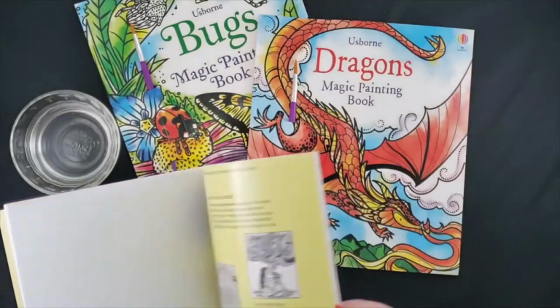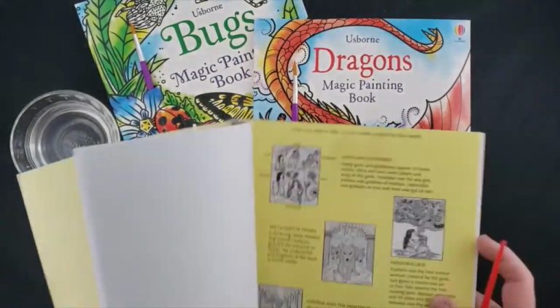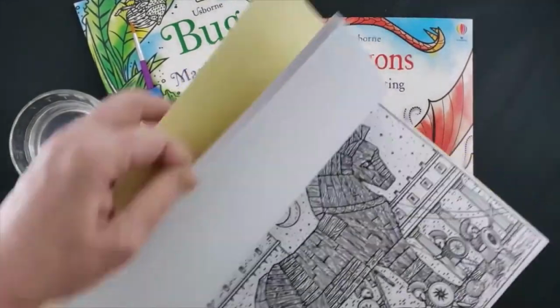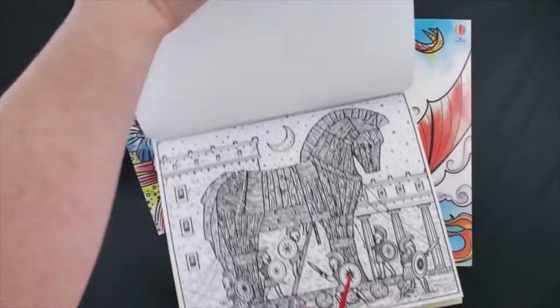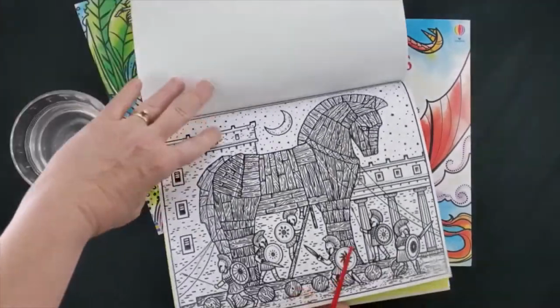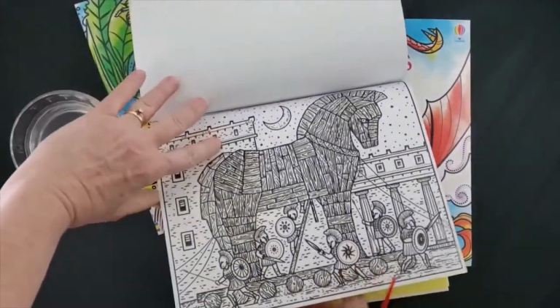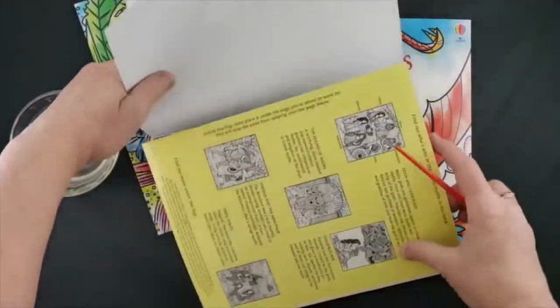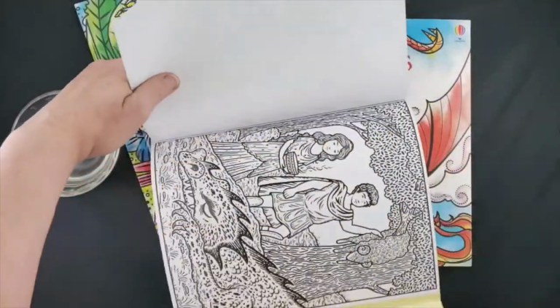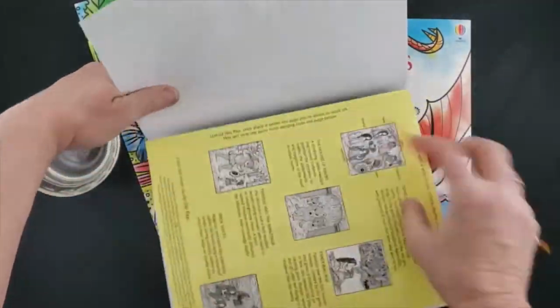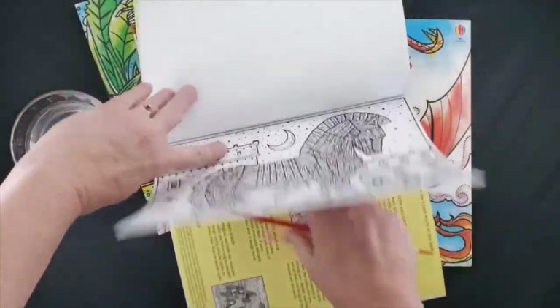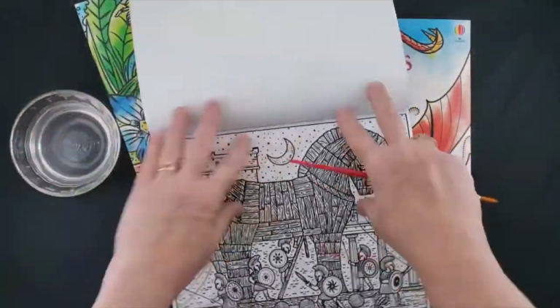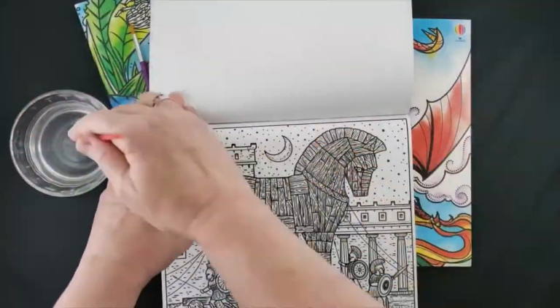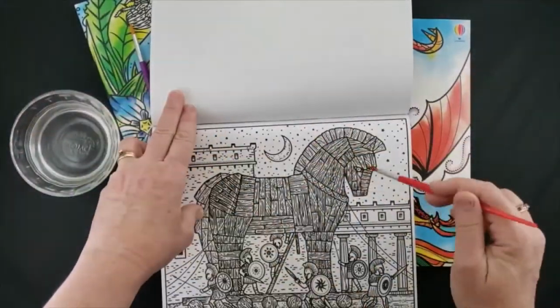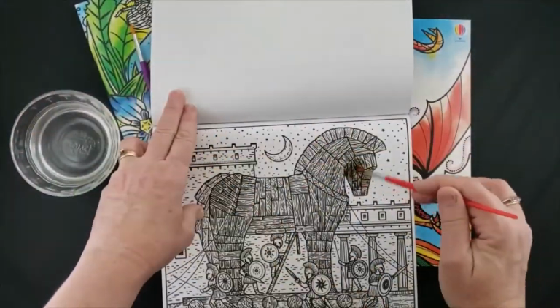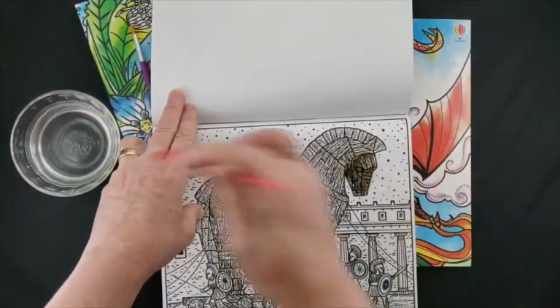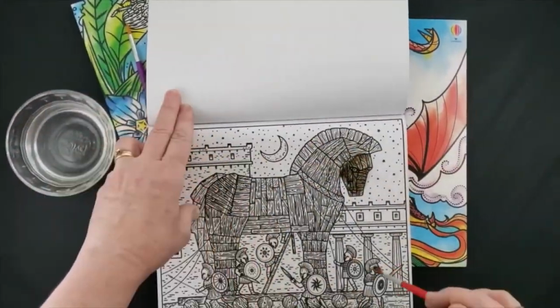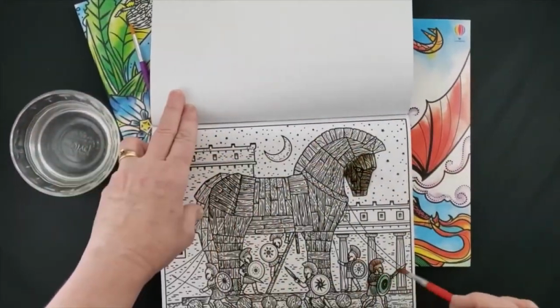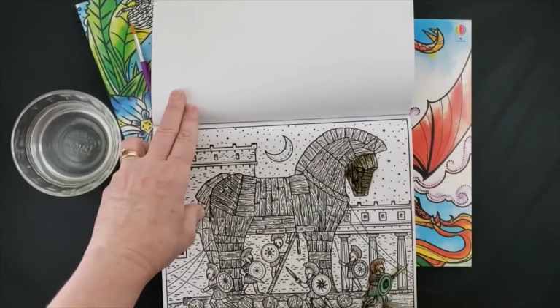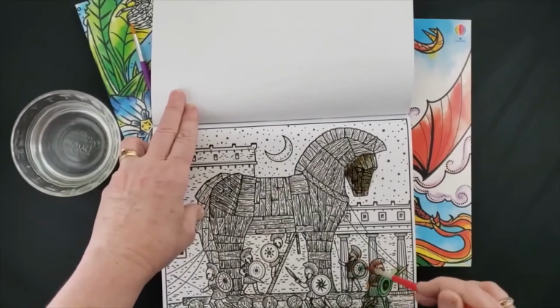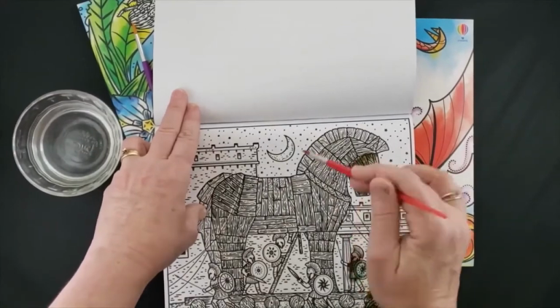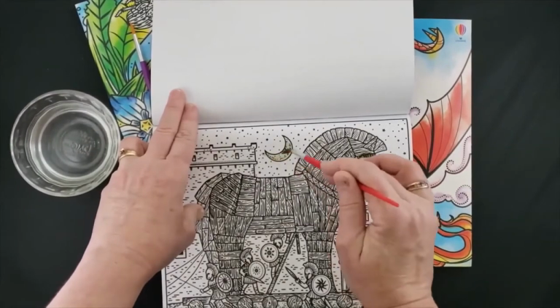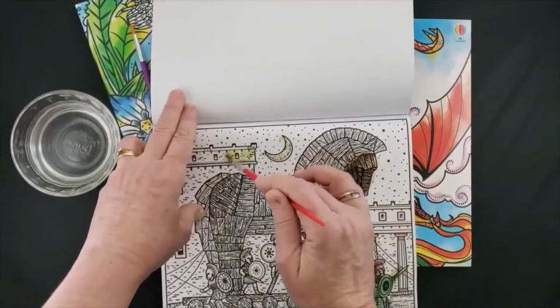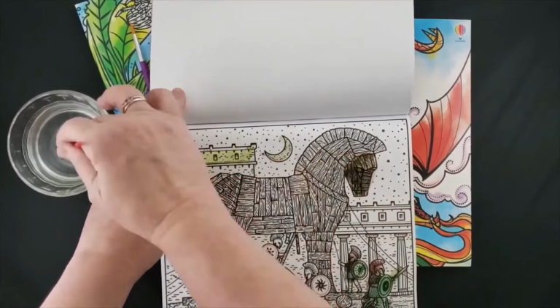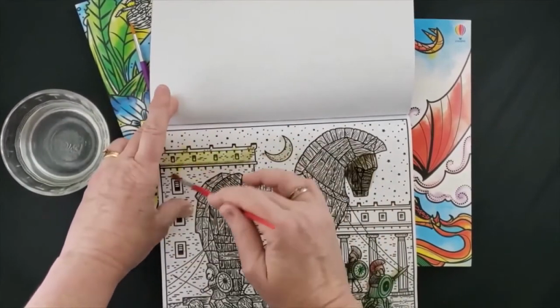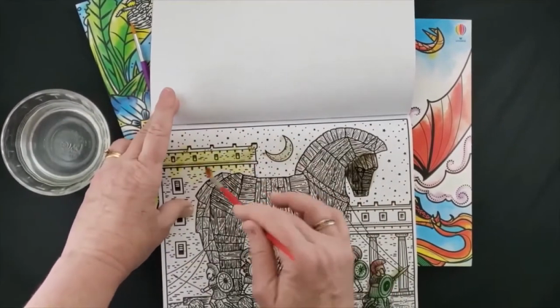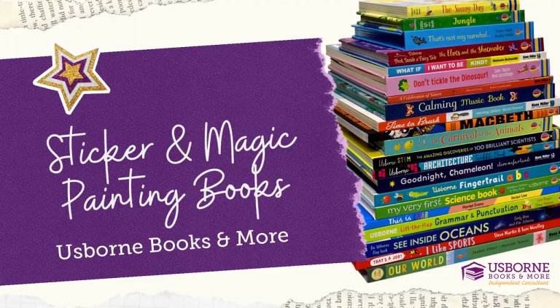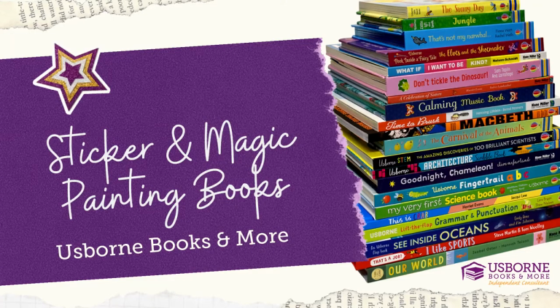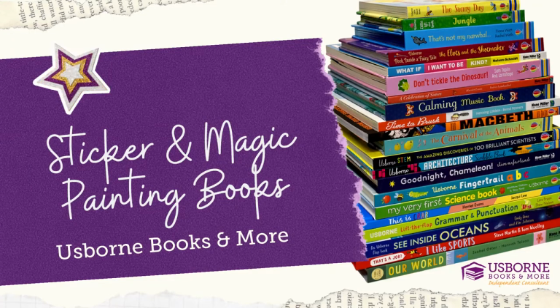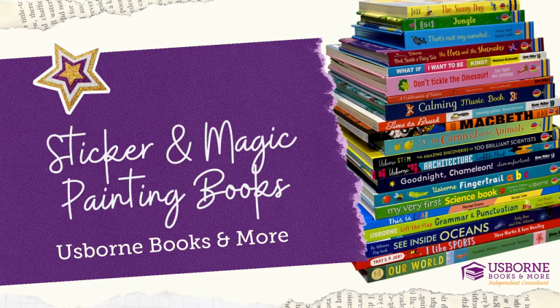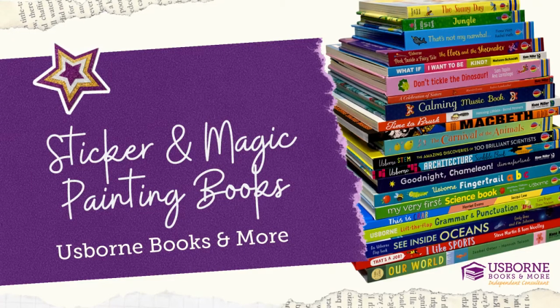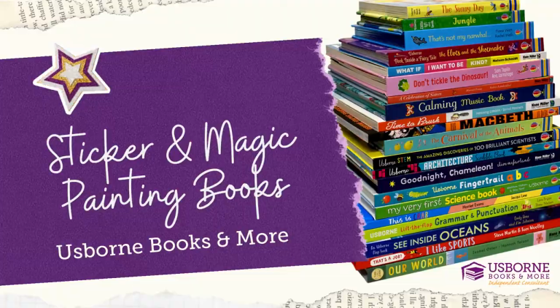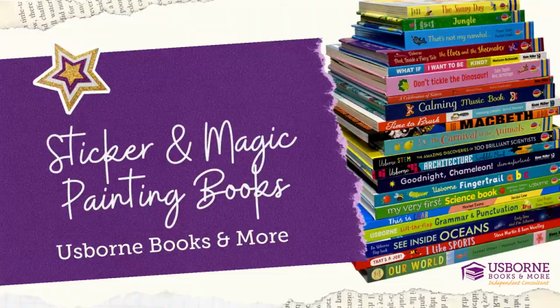Another style of book we have are magic painting books — literally magic. Water and a brush, a q-tip, or even shaved ice is going to be able to help you paint these beautiful pictures.